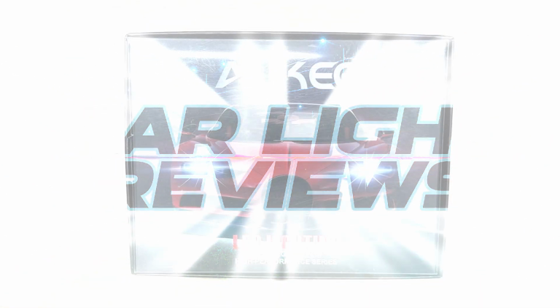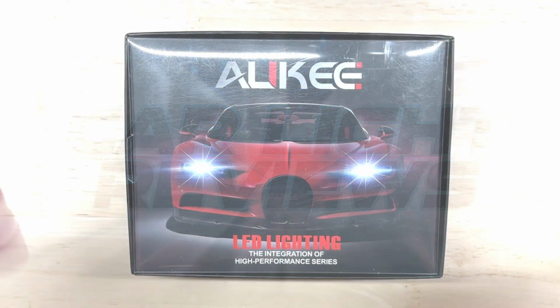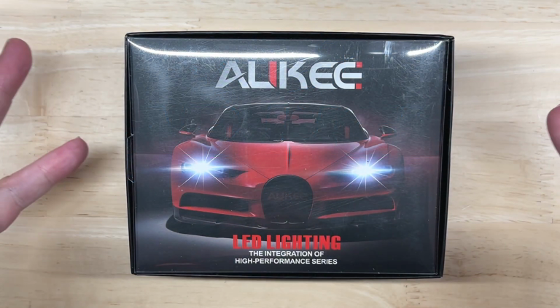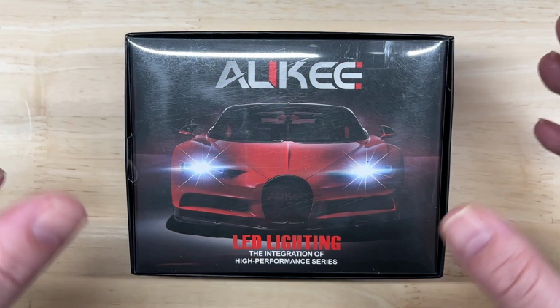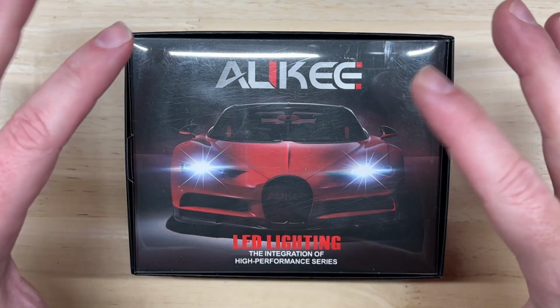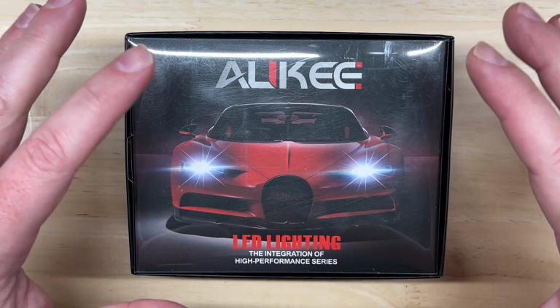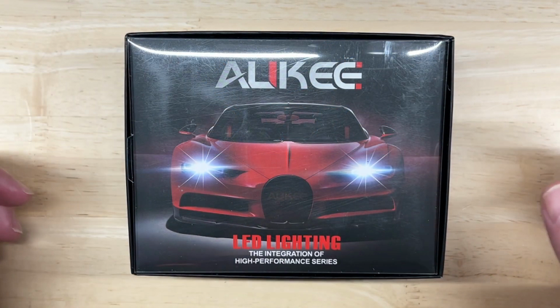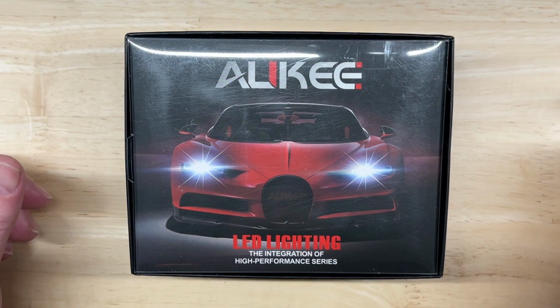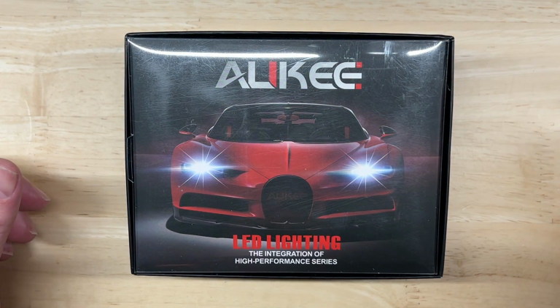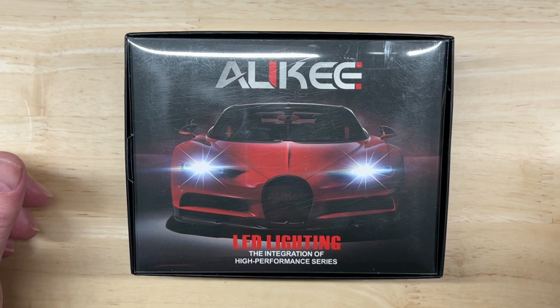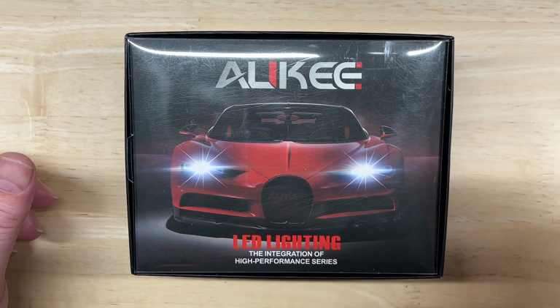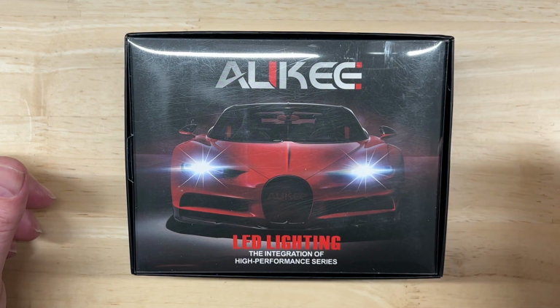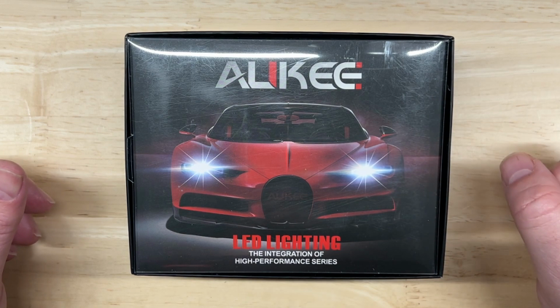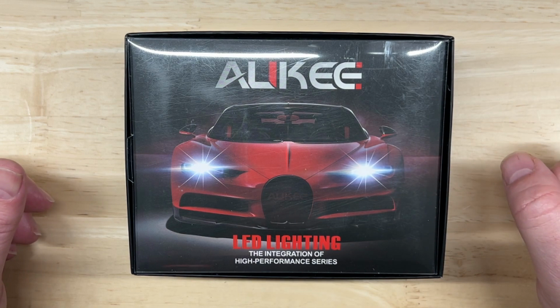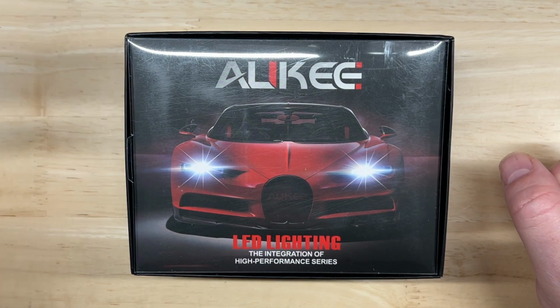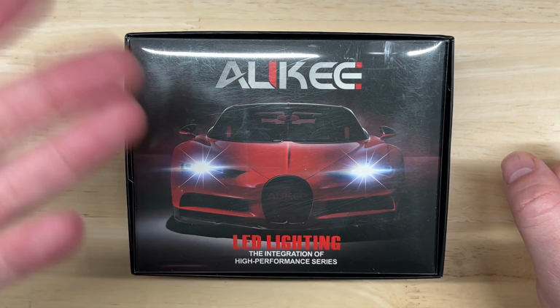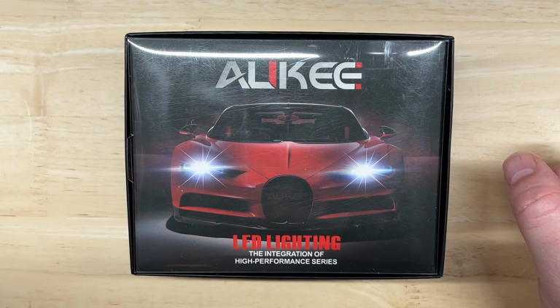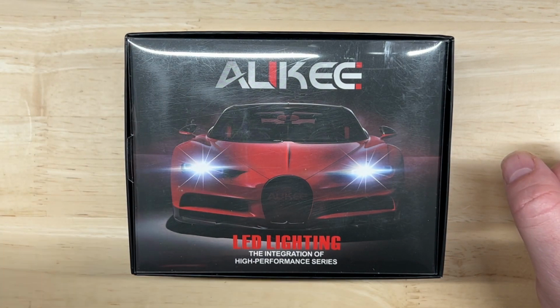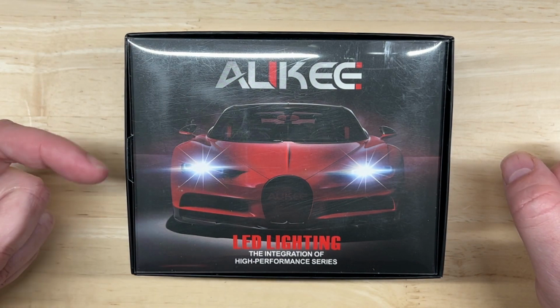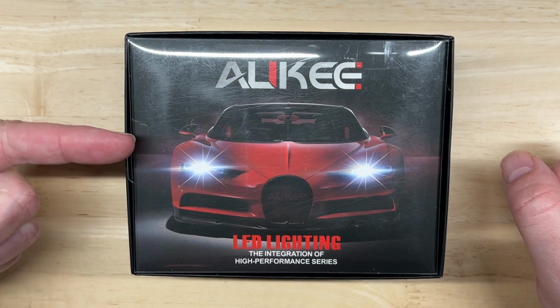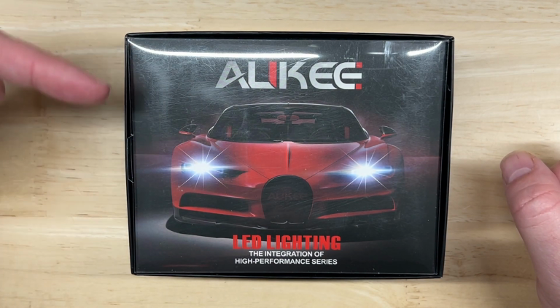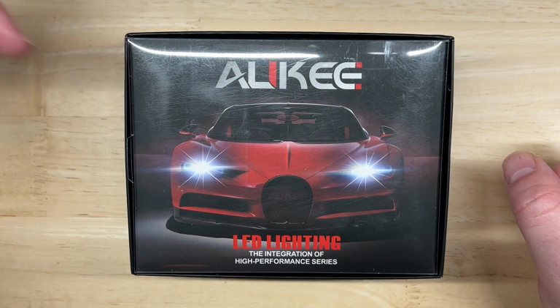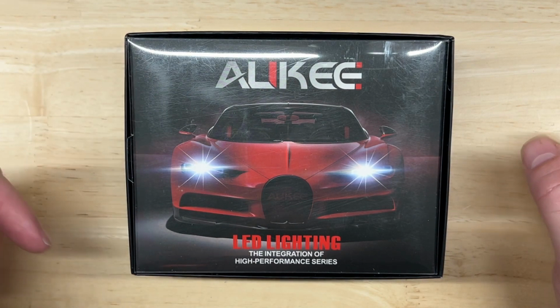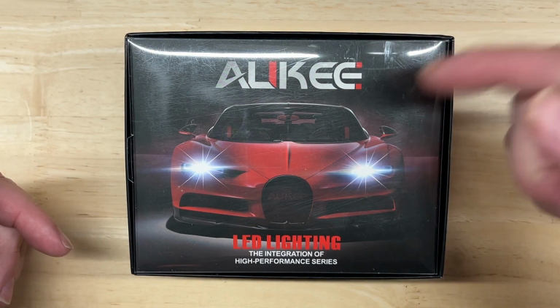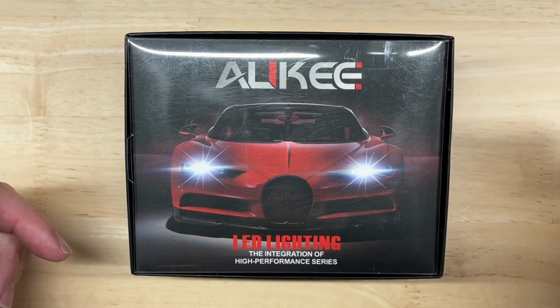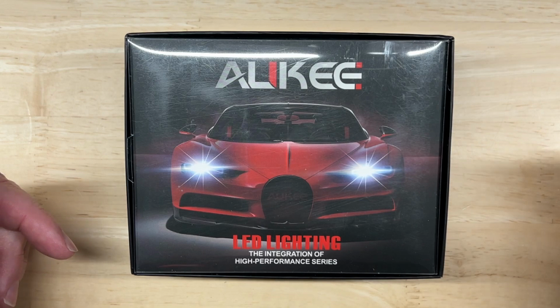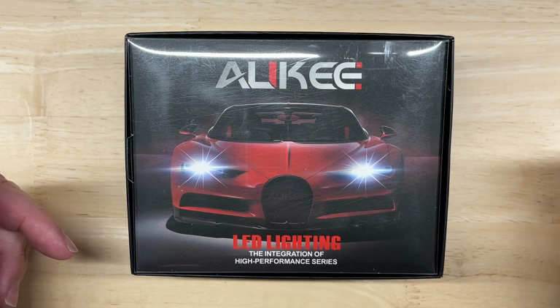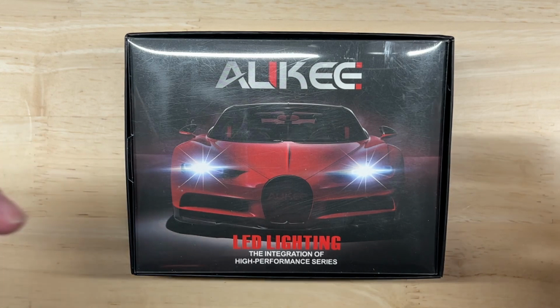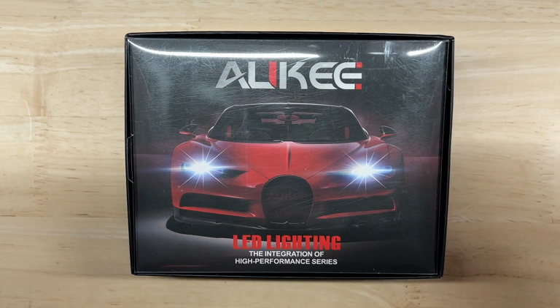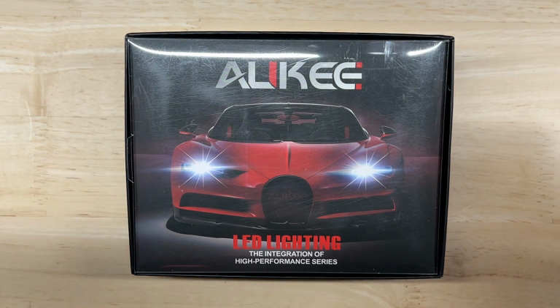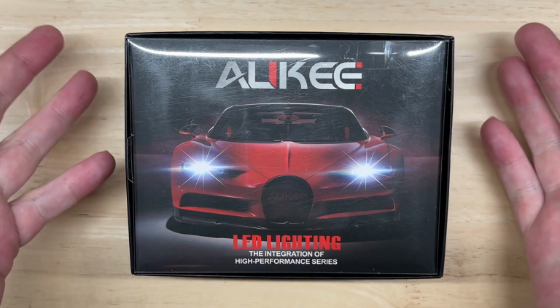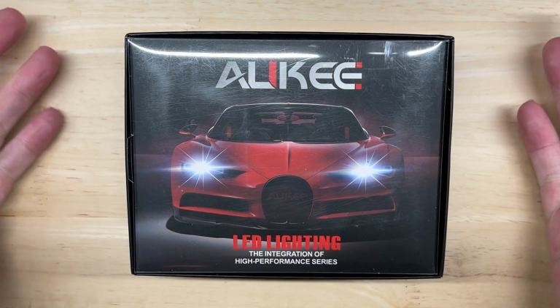Hello everyone and welcome to Car Light Reviews where I perform consistent automotive light tests to help you make the best purchase decisions, see better and be seen better when driving, and of course save you money.